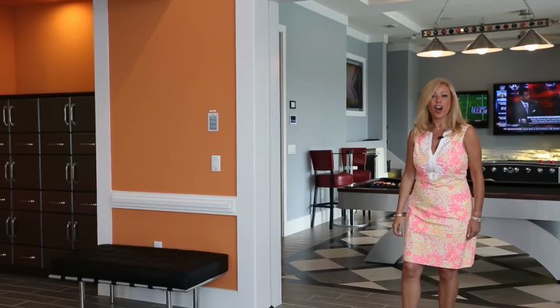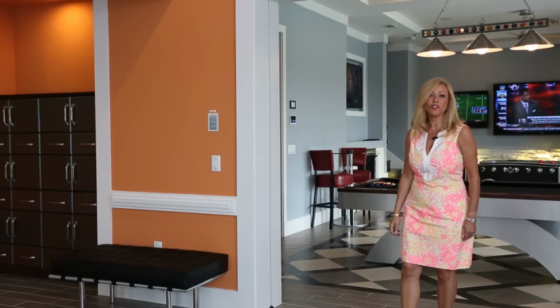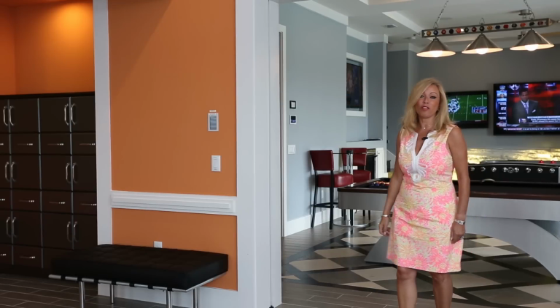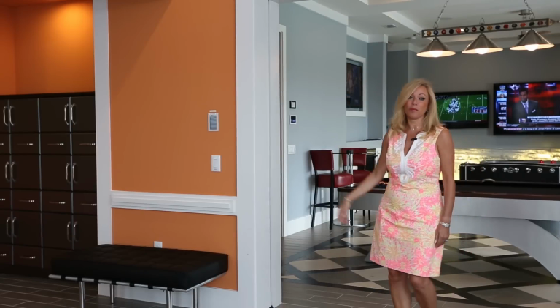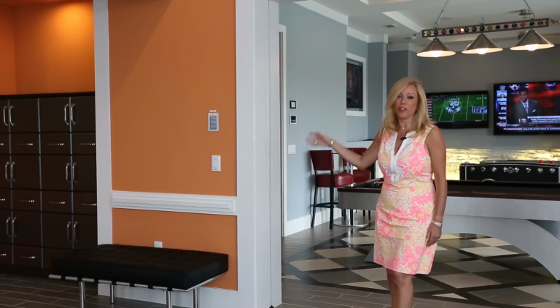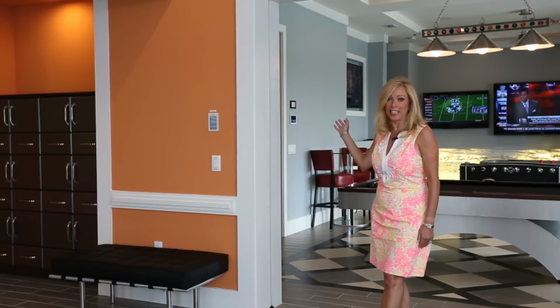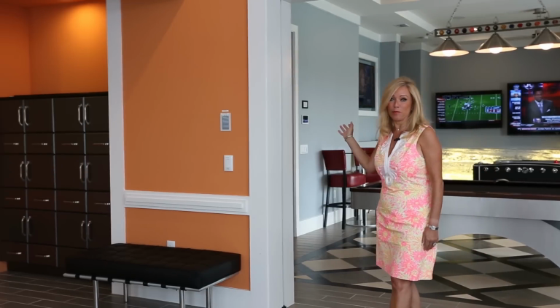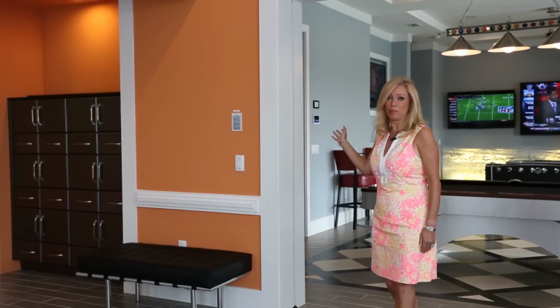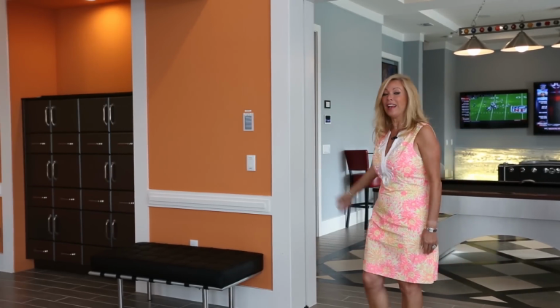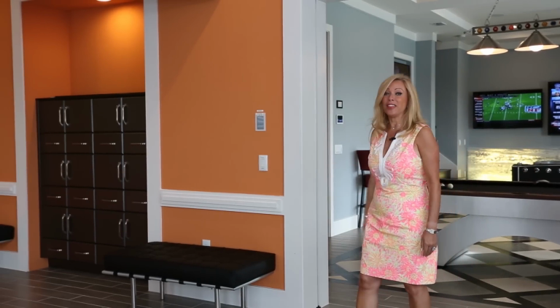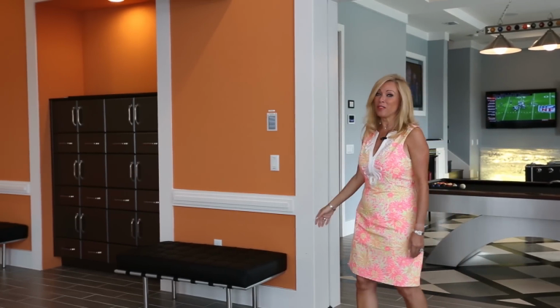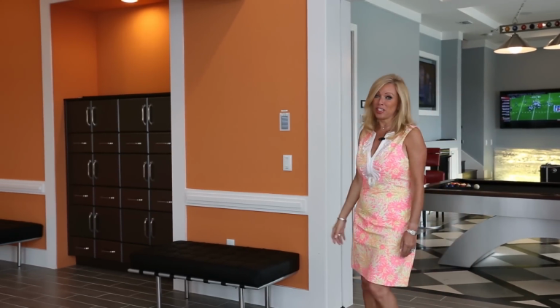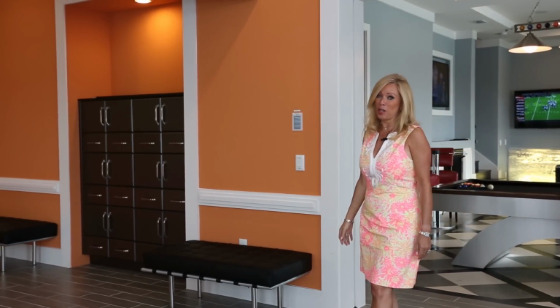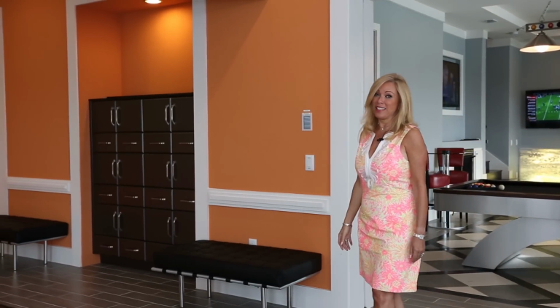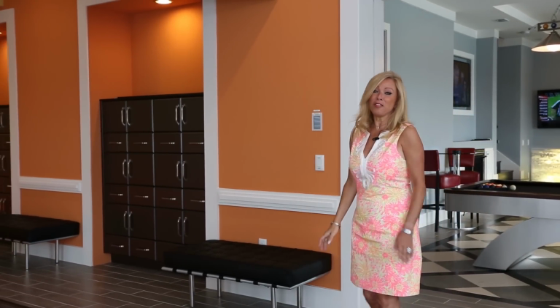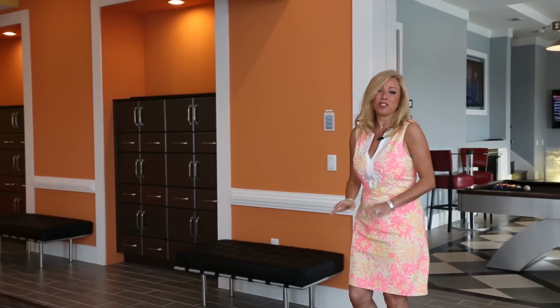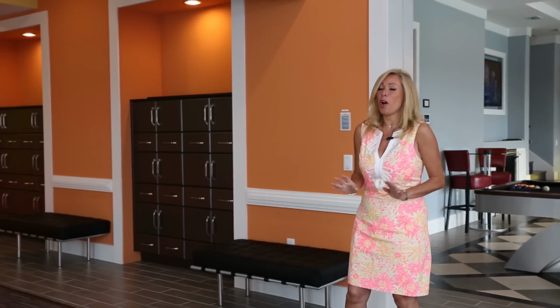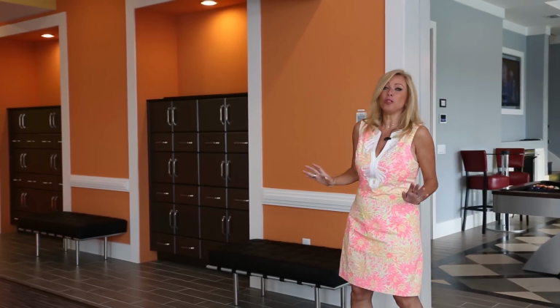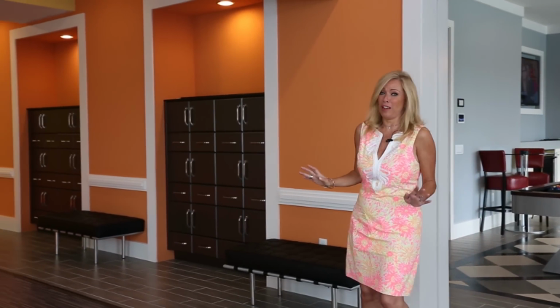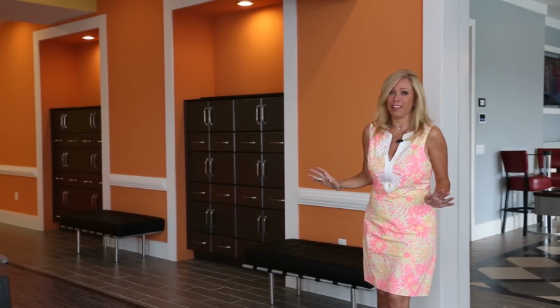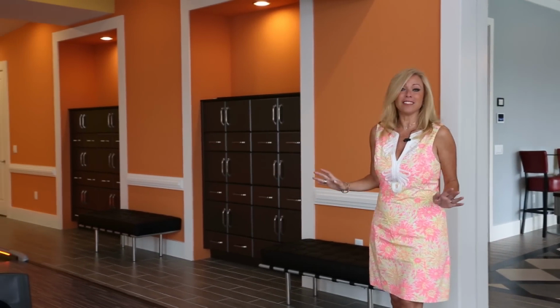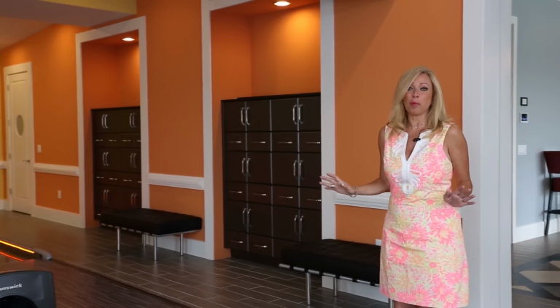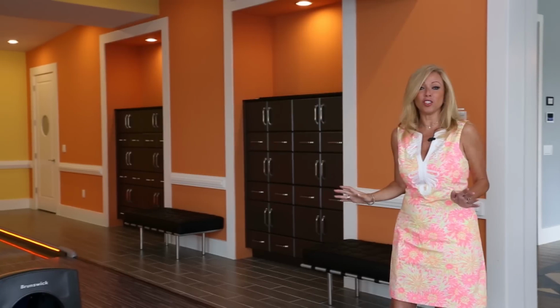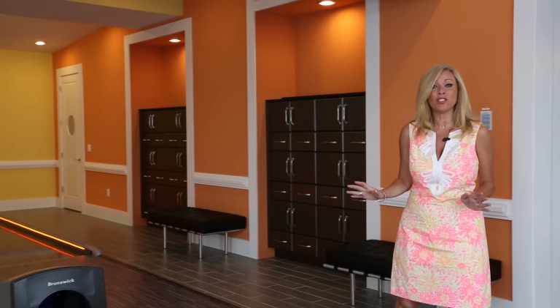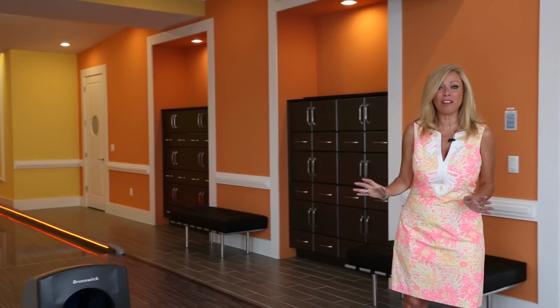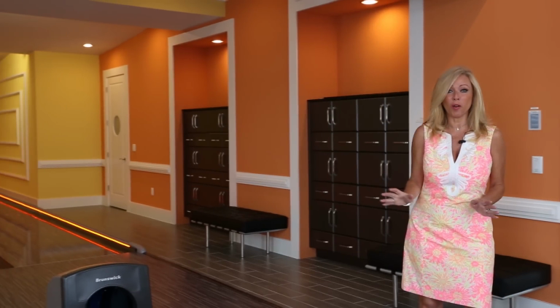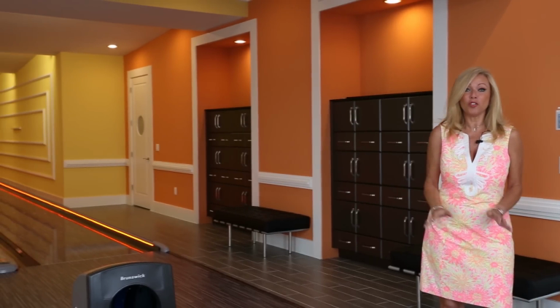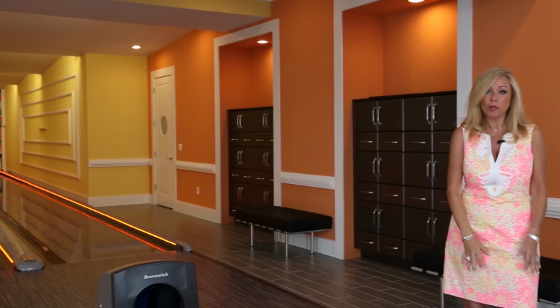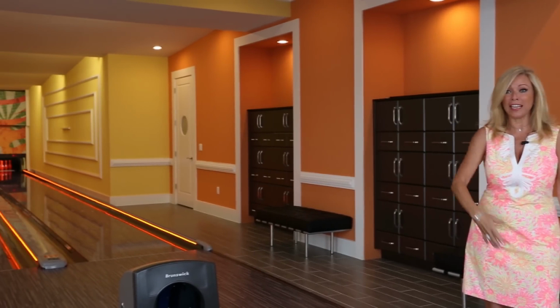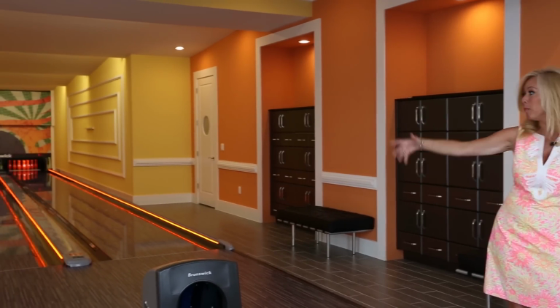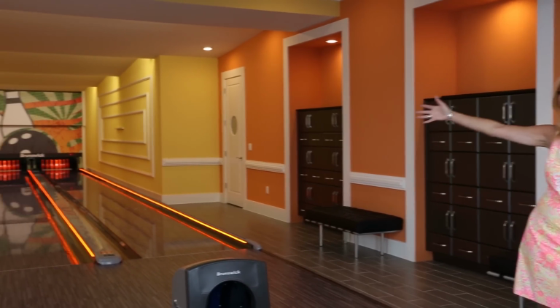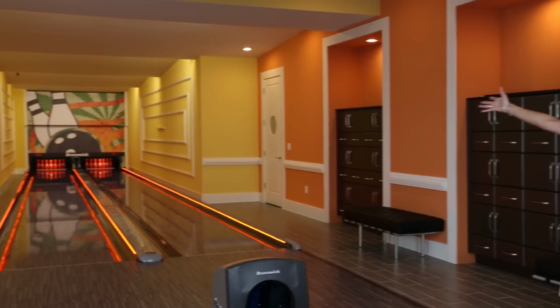After you've racked up some fun in the games room, this vacation home takes everything to a whole new level as it supplies you with its very own two-lane bowling alley.